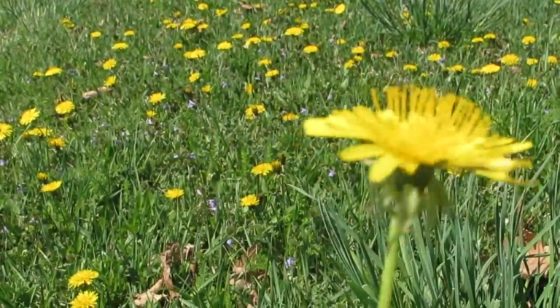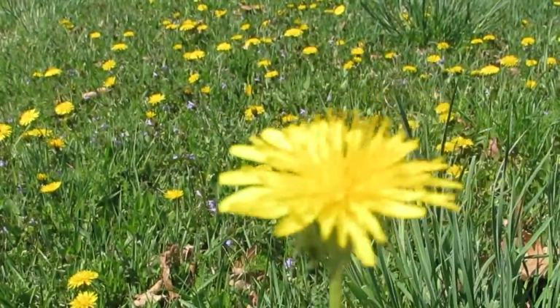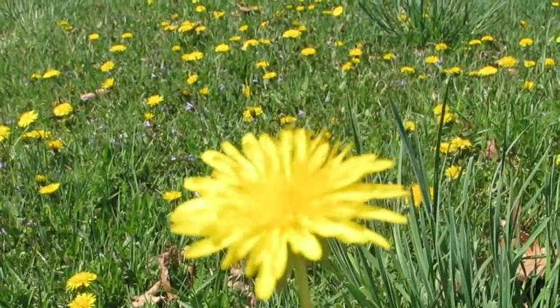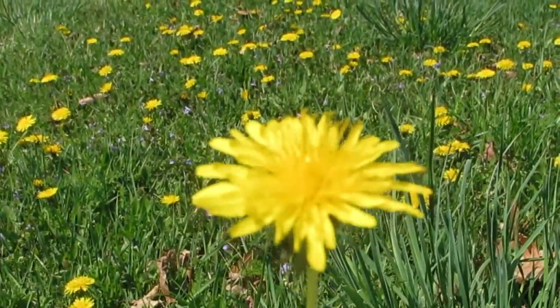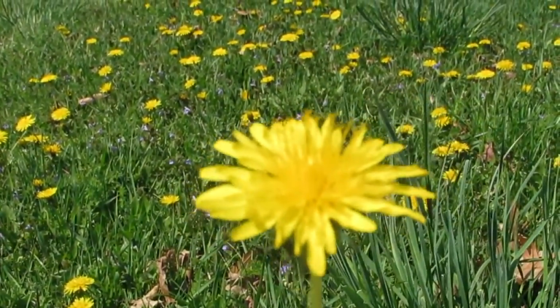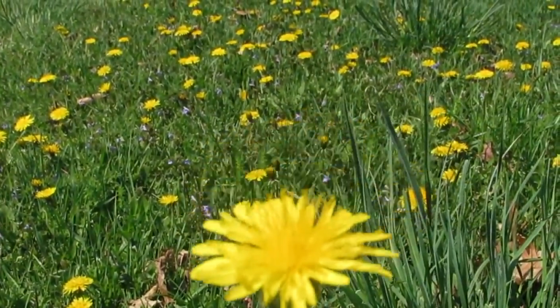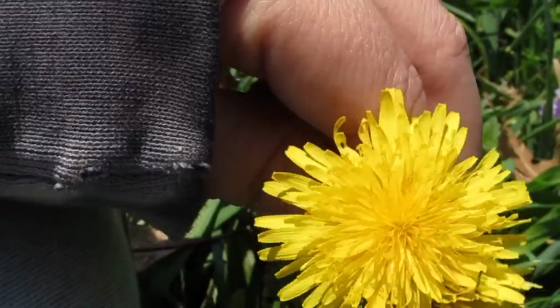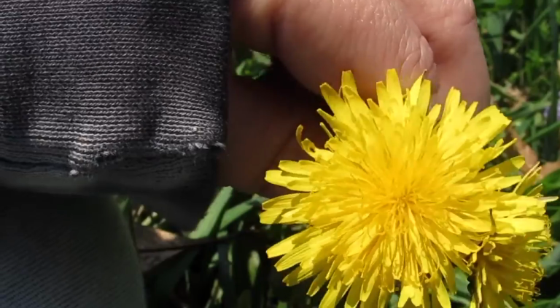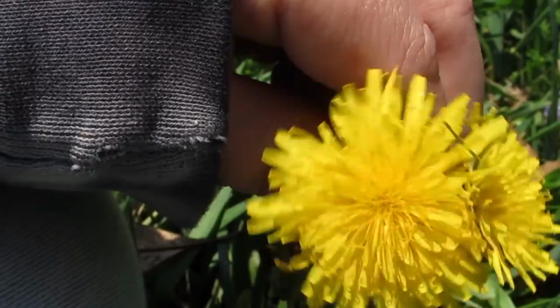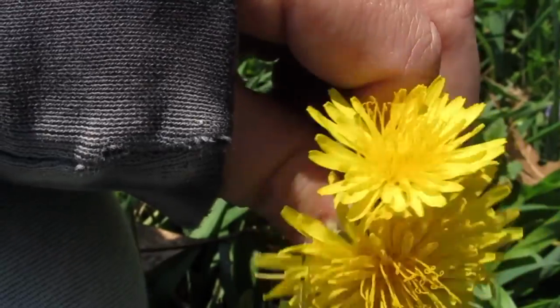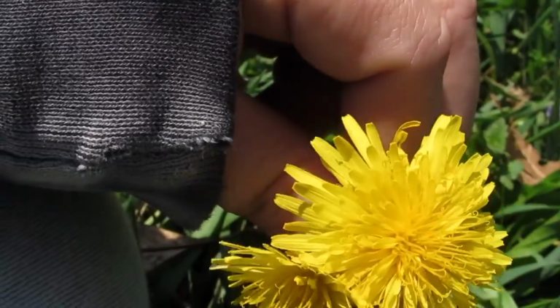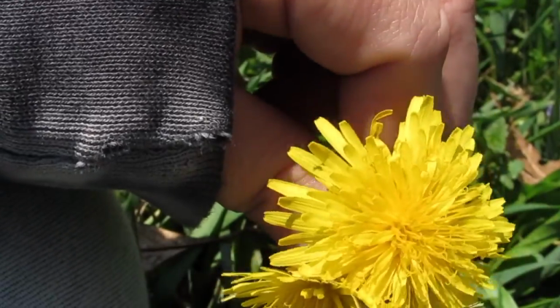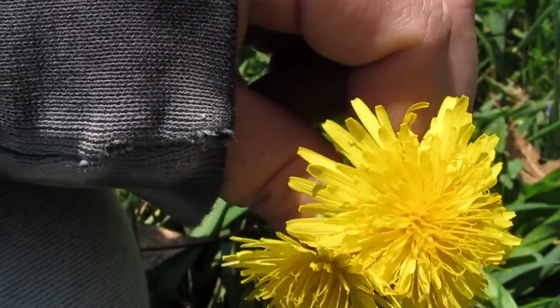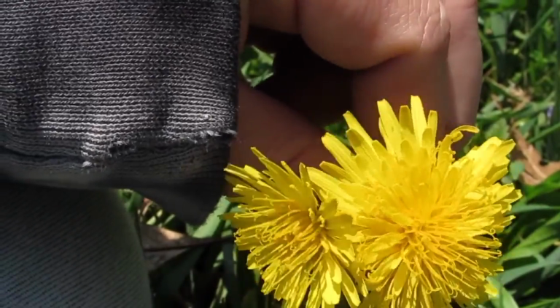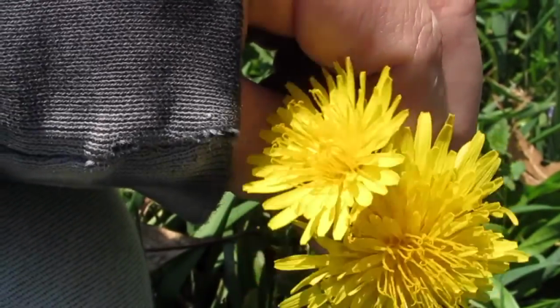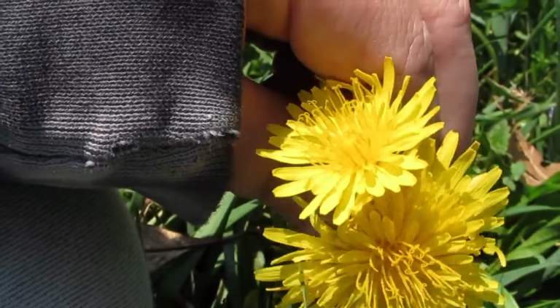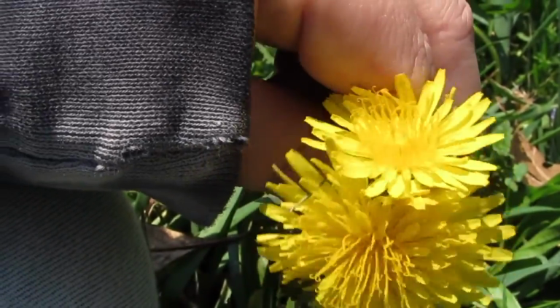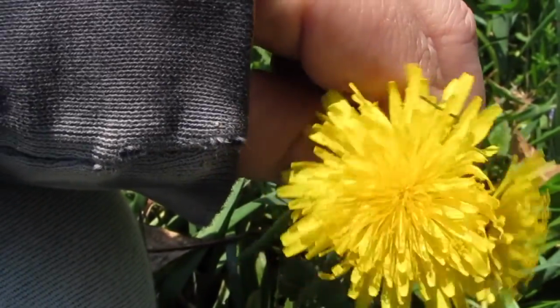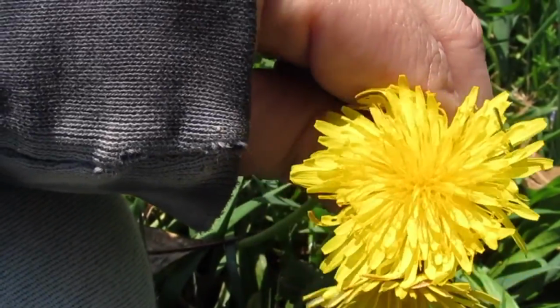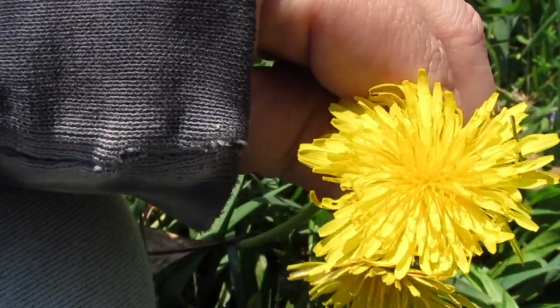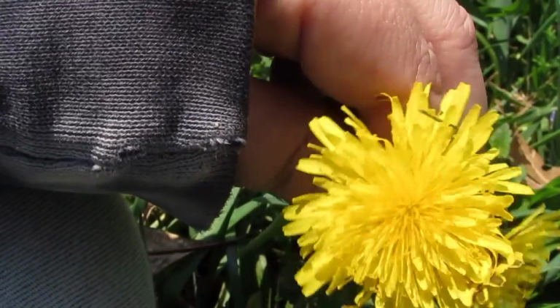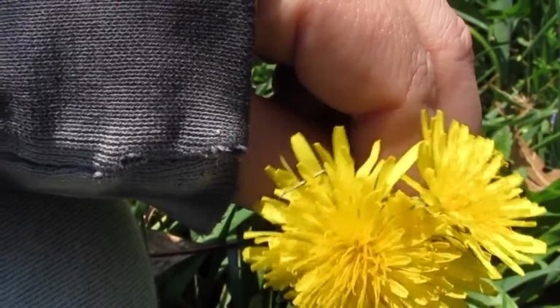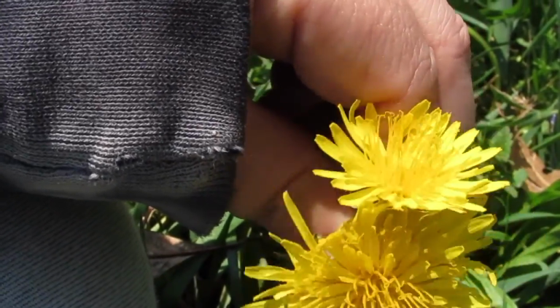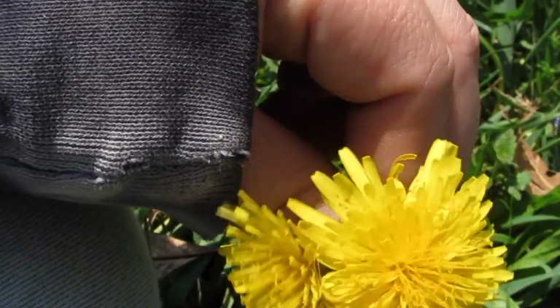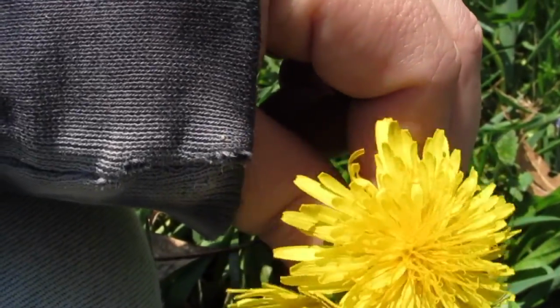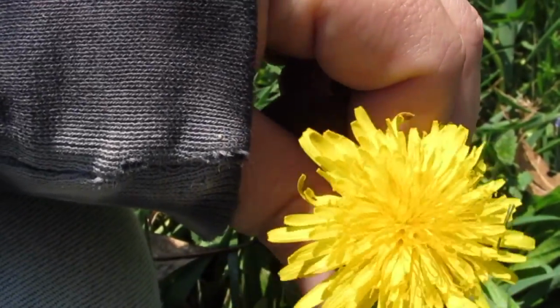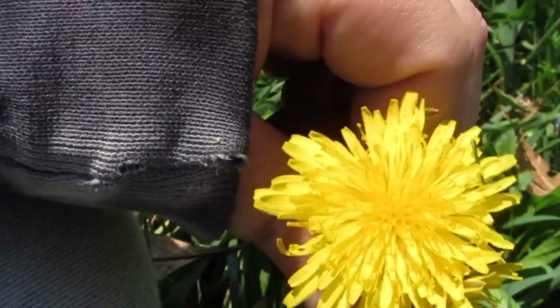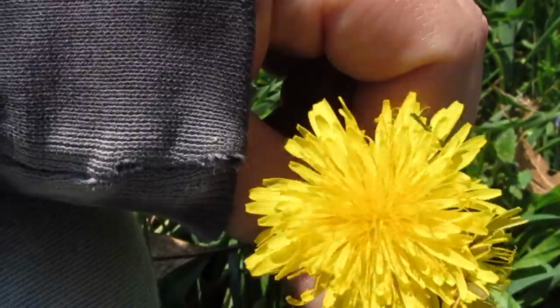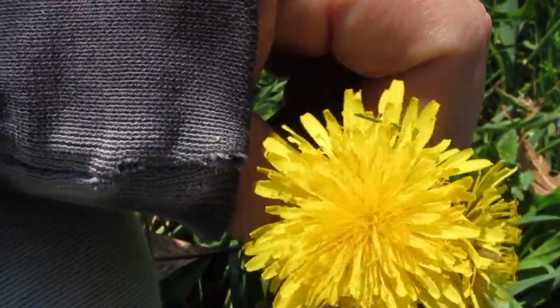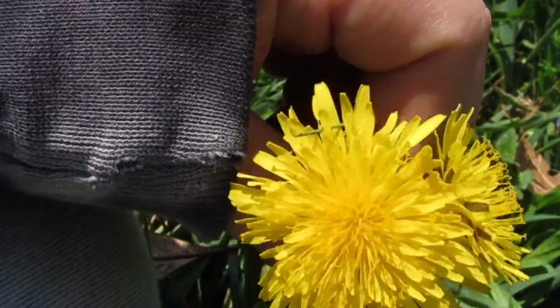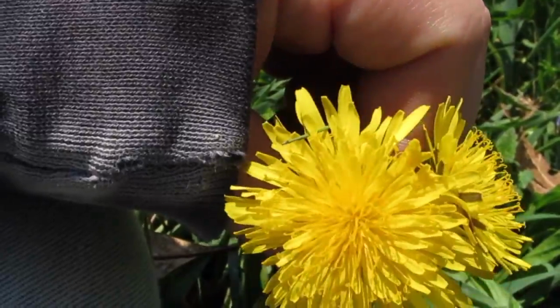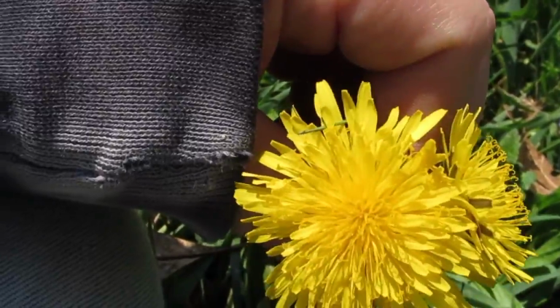Until the 1800s, dandelions were seen as extremely beneficial. People would actually remove grass to plant dandelions.